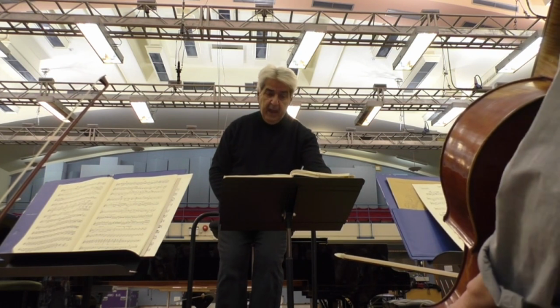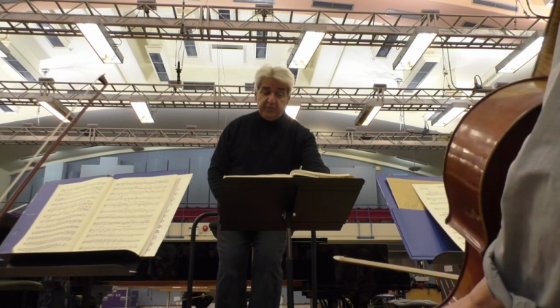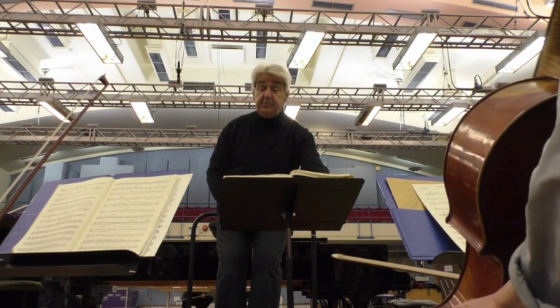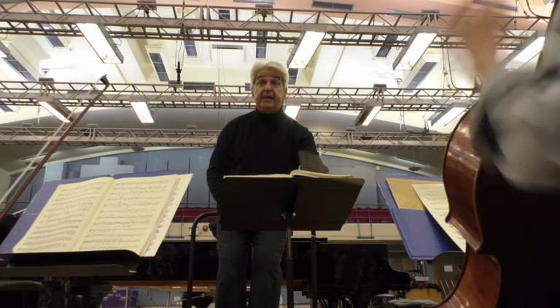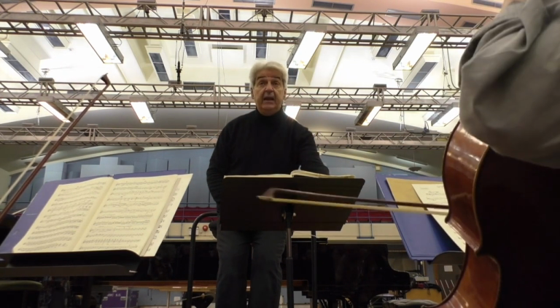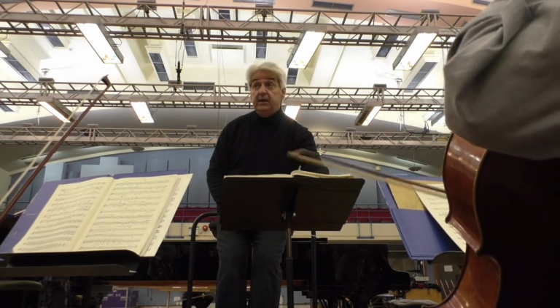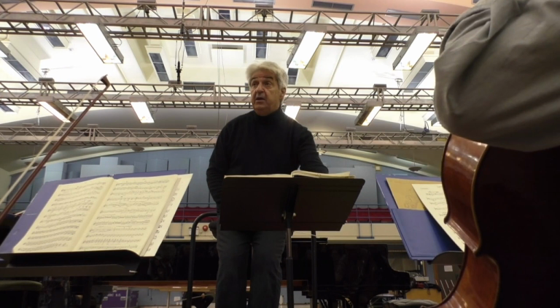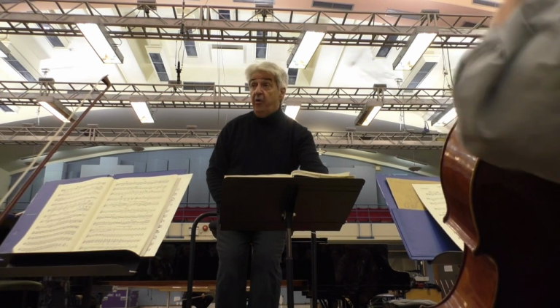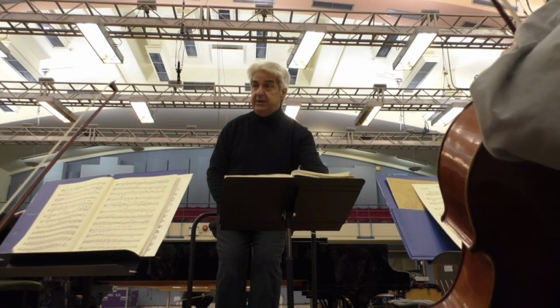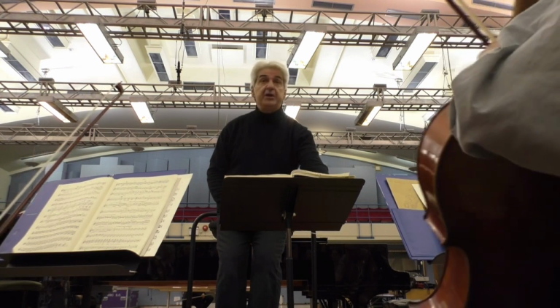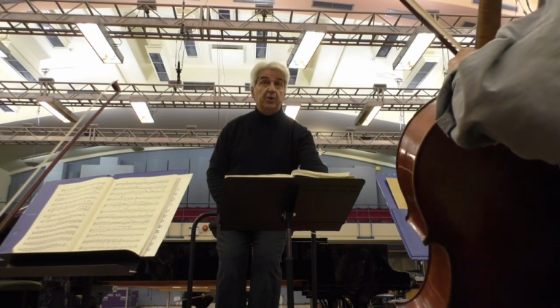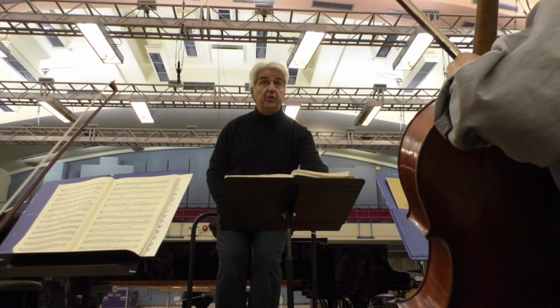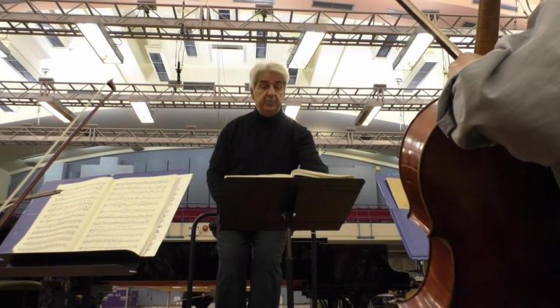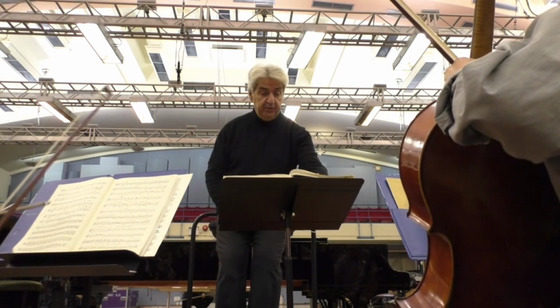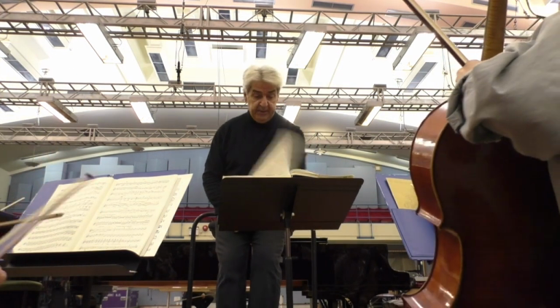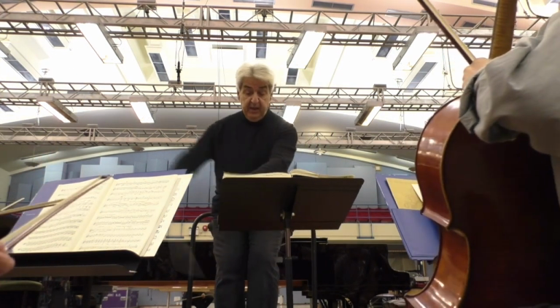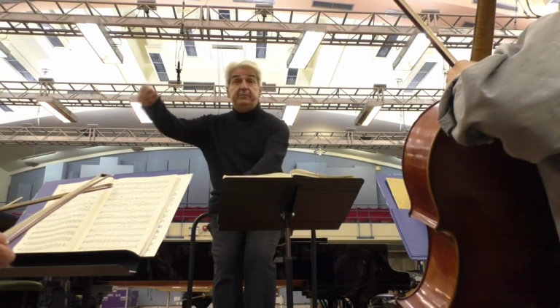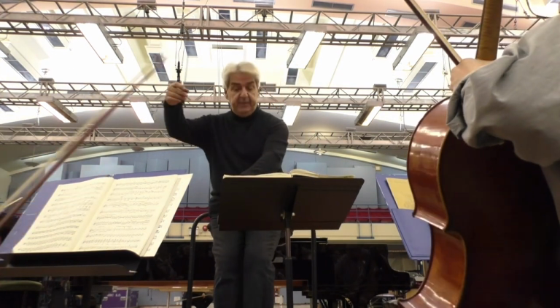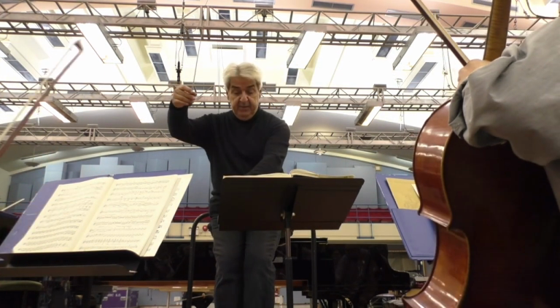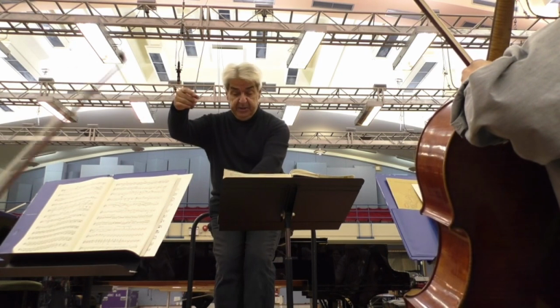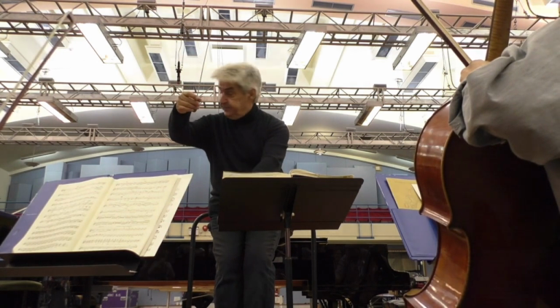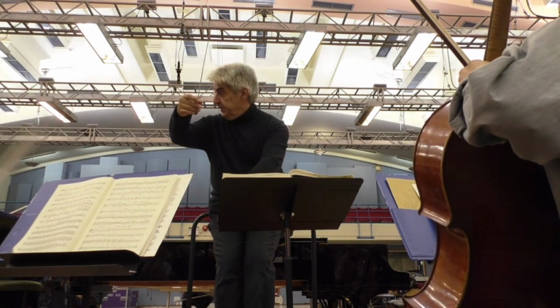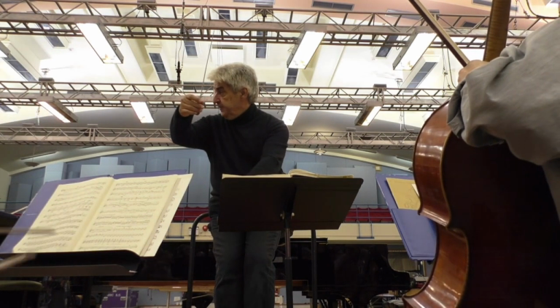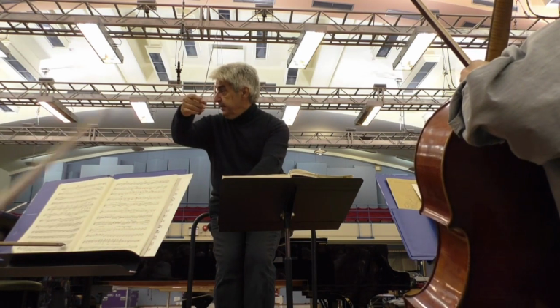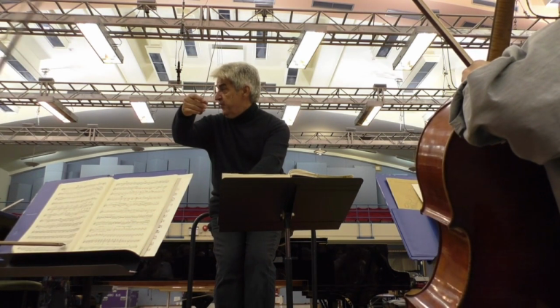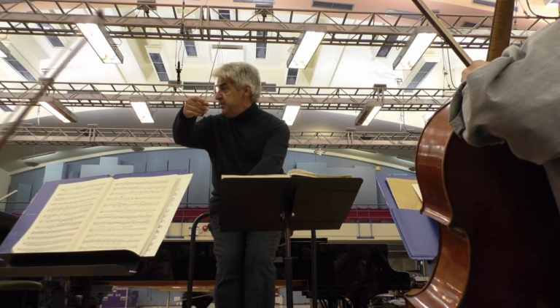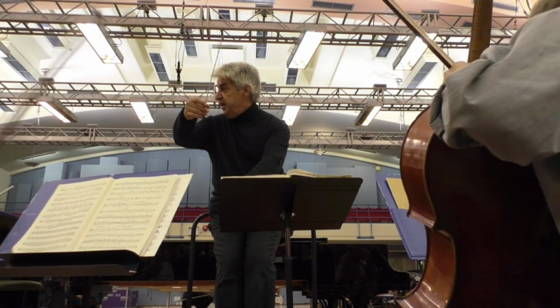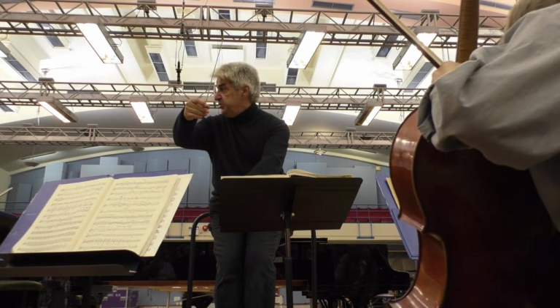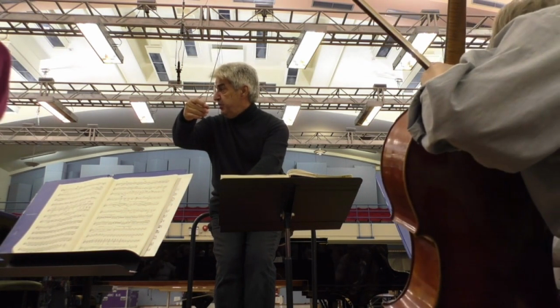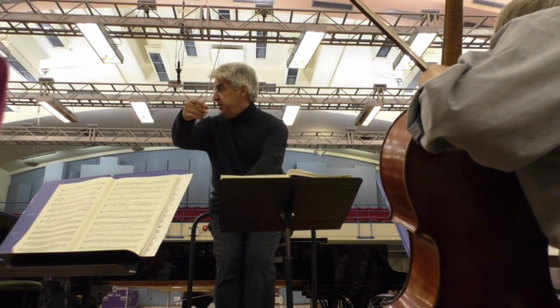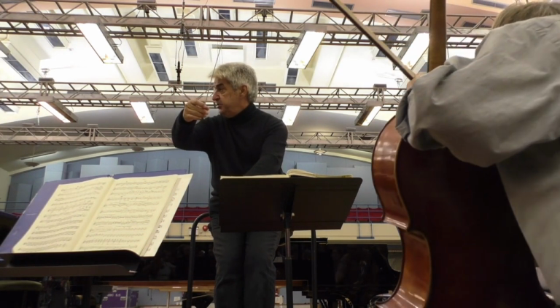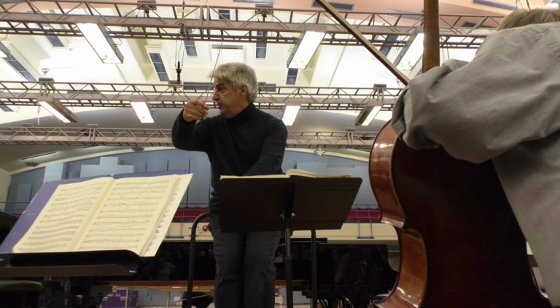And let's not forget, please, that at letter L — forte into piano, forte into piano. Same place, please, same place. Come on, violins — let me have intensity in your sound, intensity in your sound.